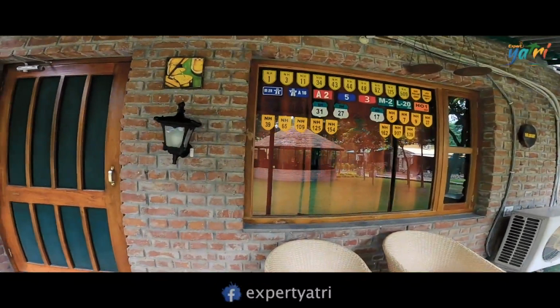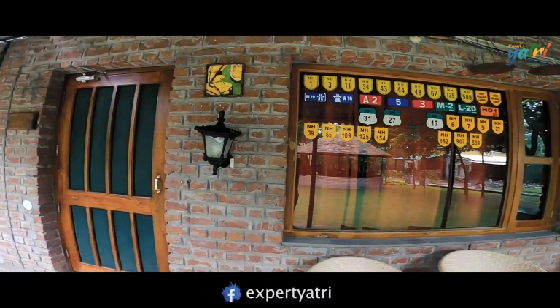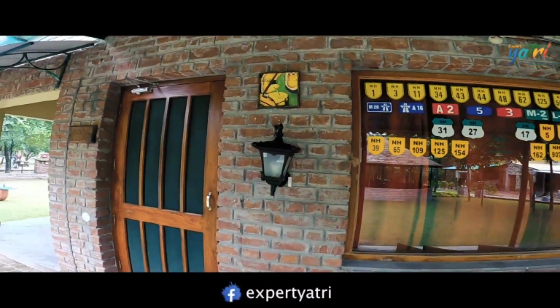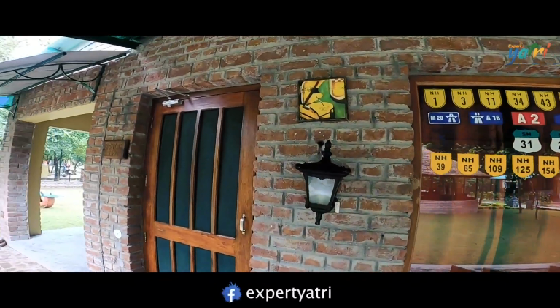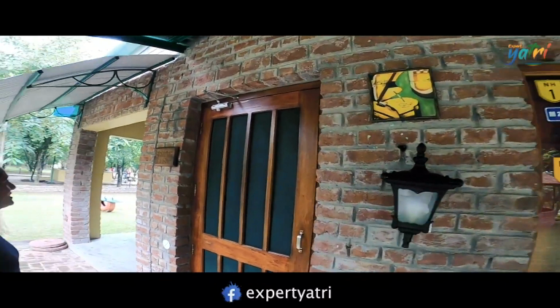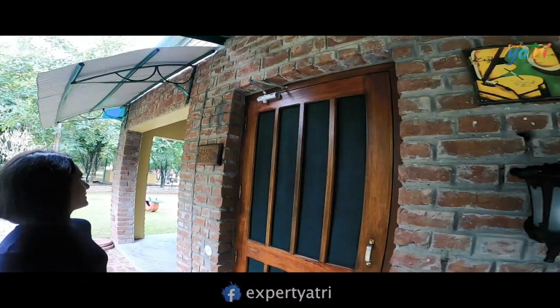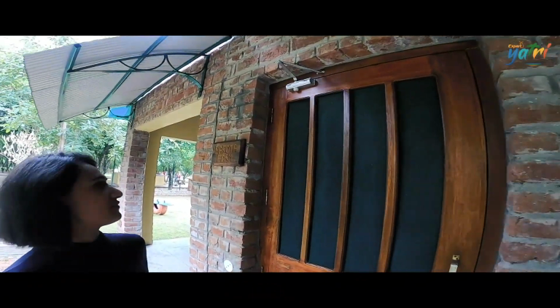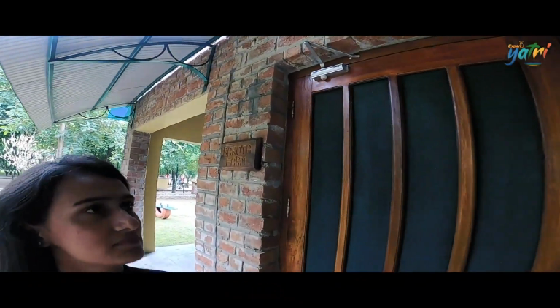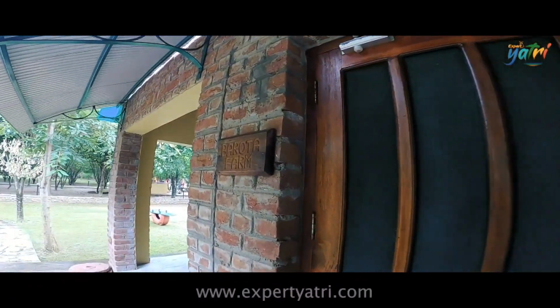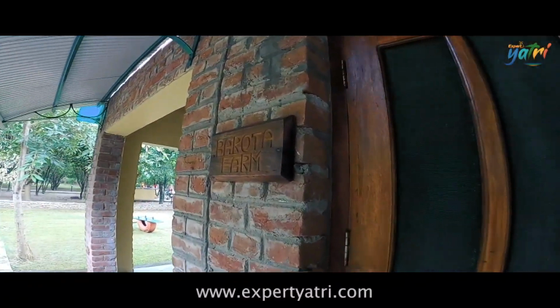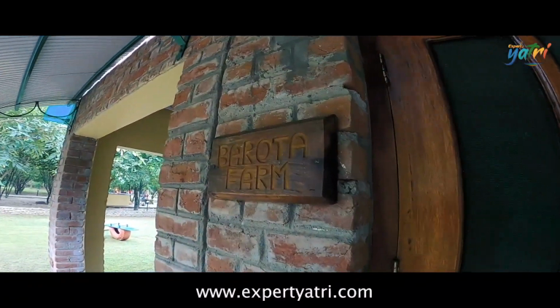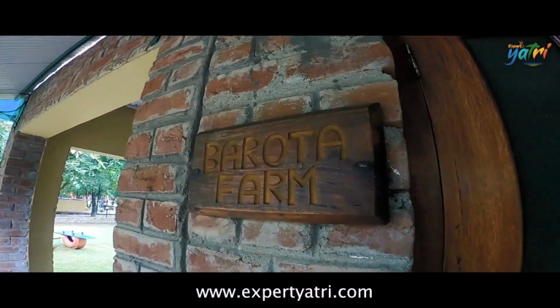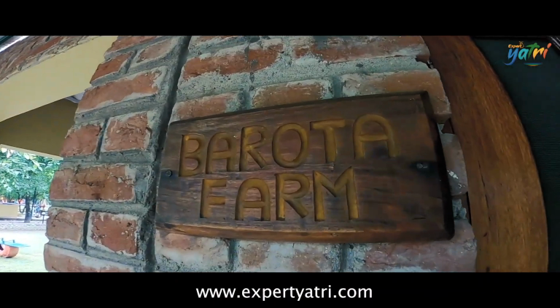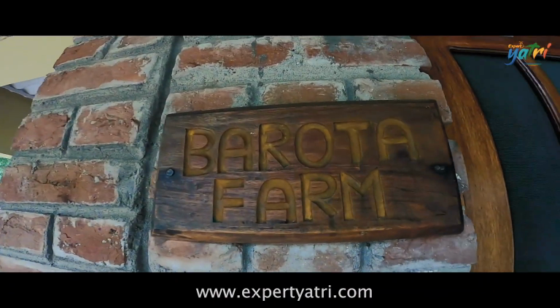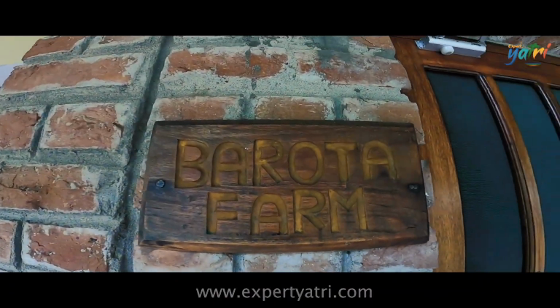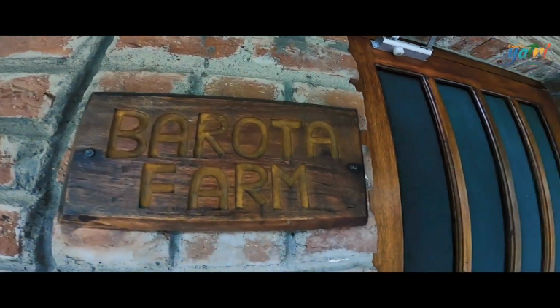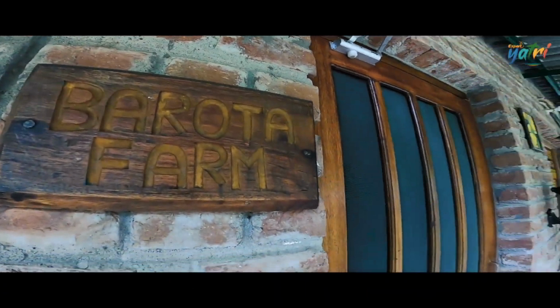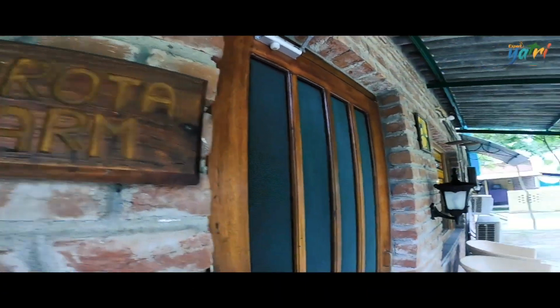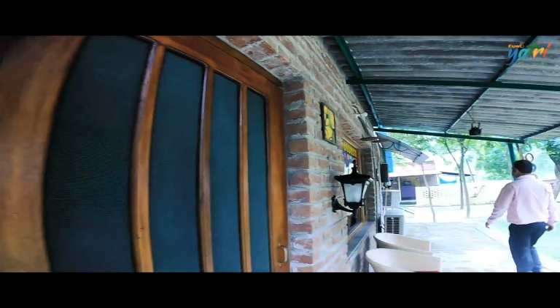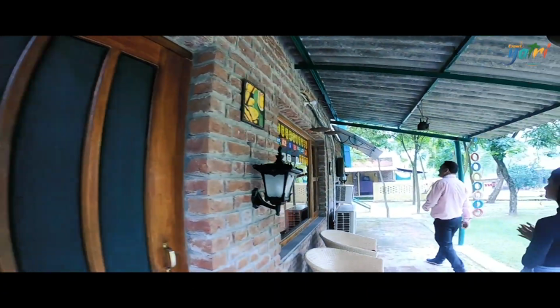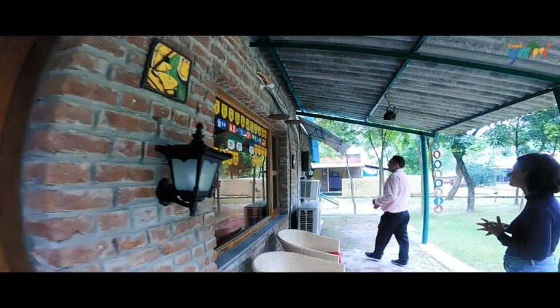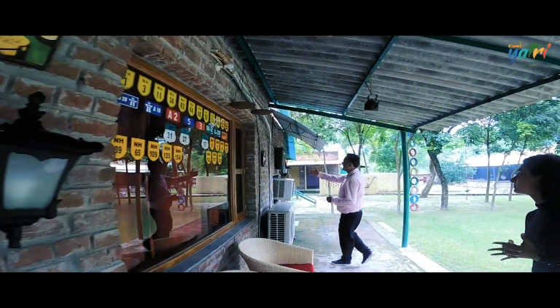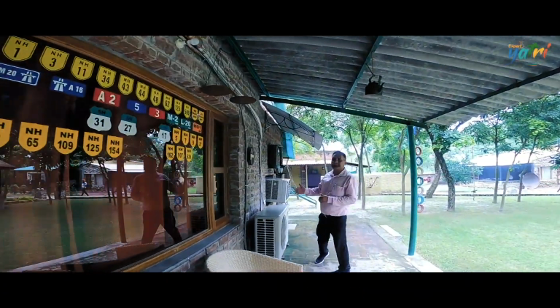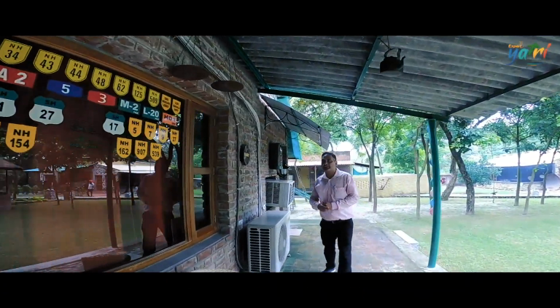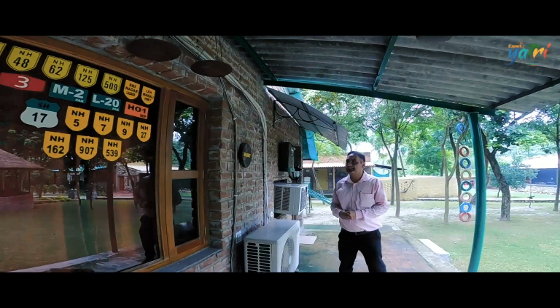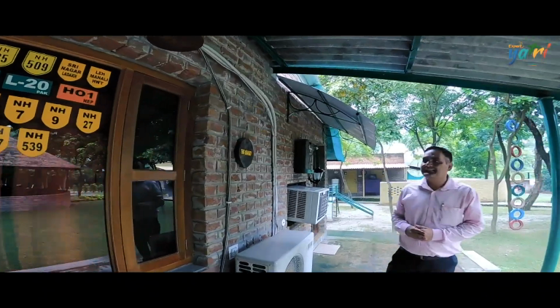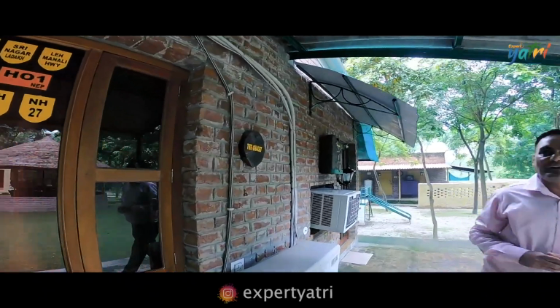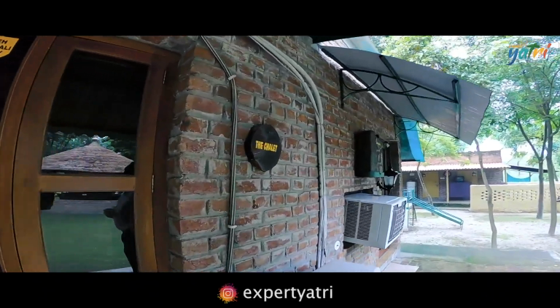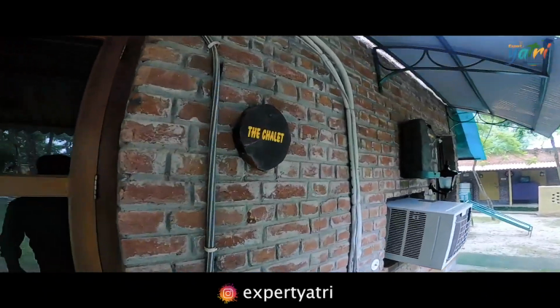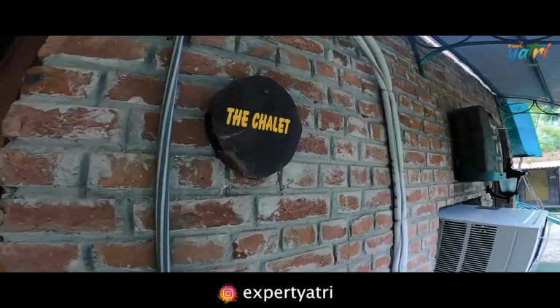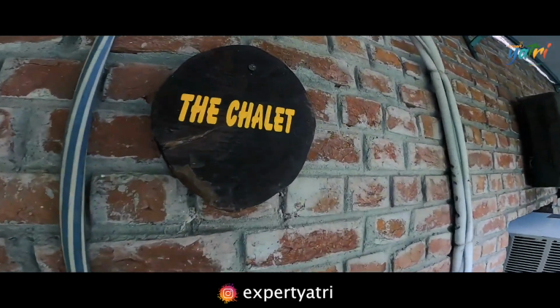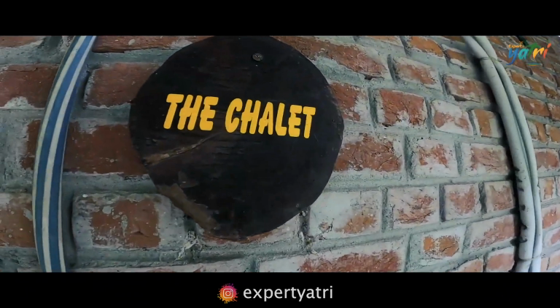So this is the suite at Parota Farm. Here is our name — Mr. Shalek. This is a big part of the Shalek Park property.